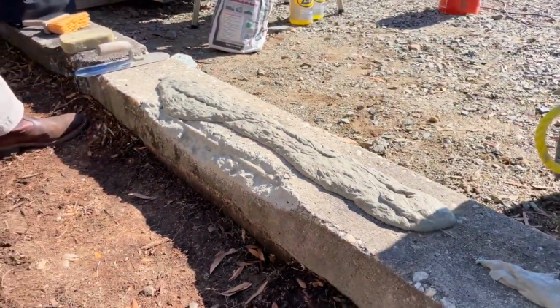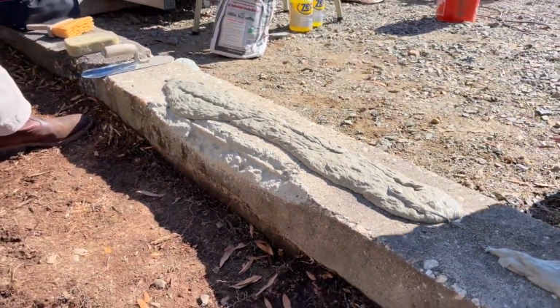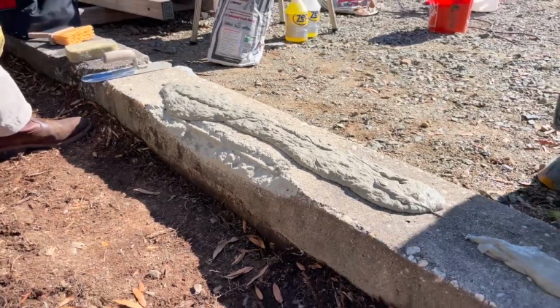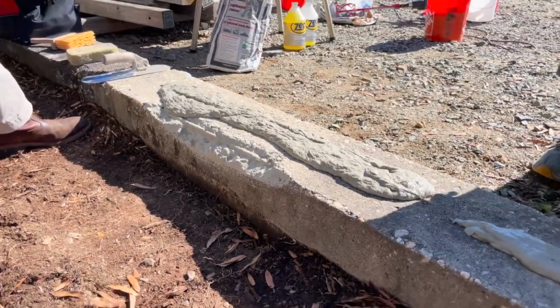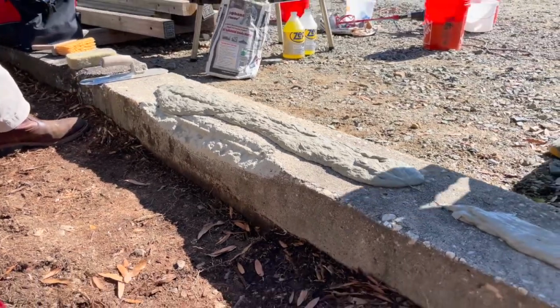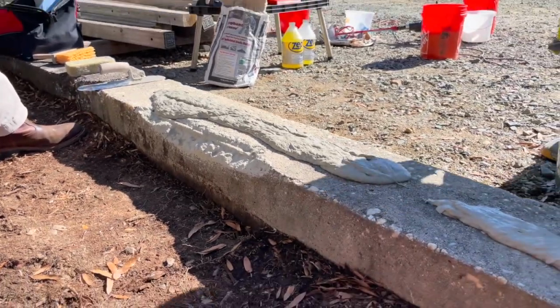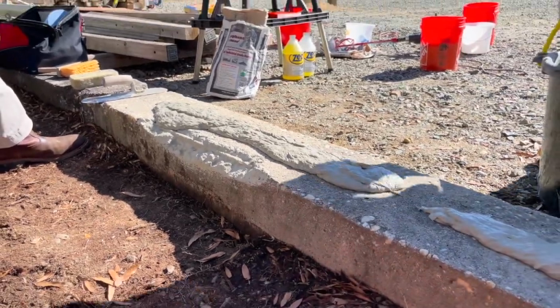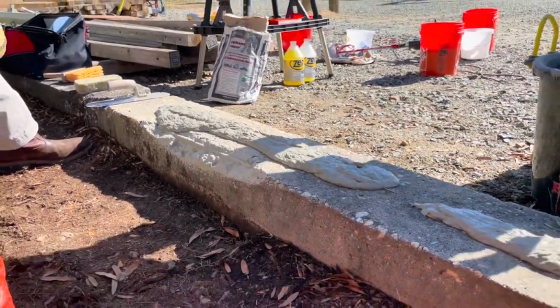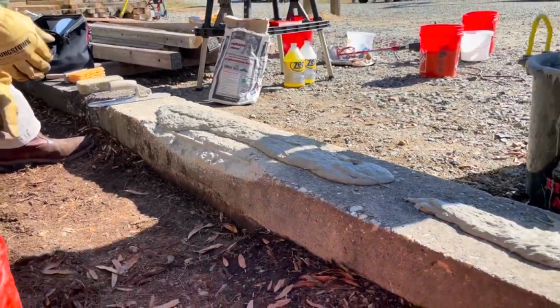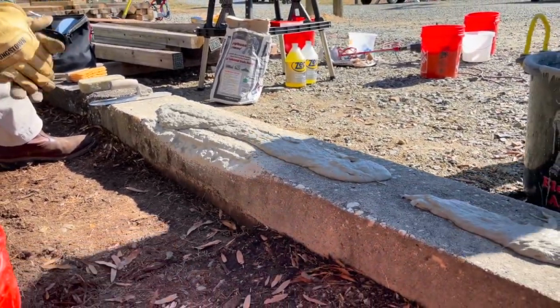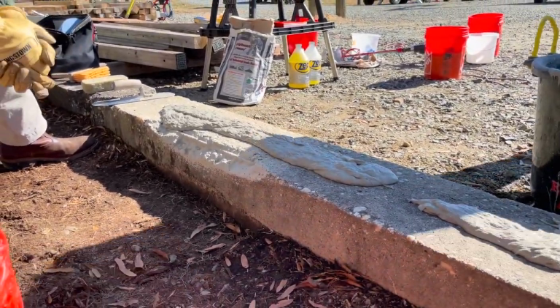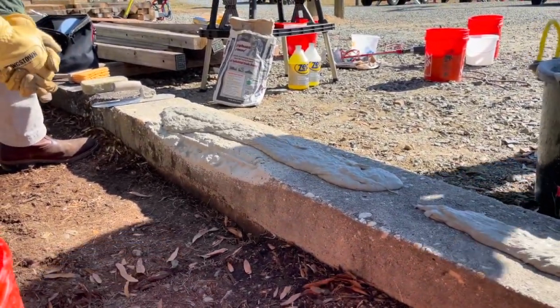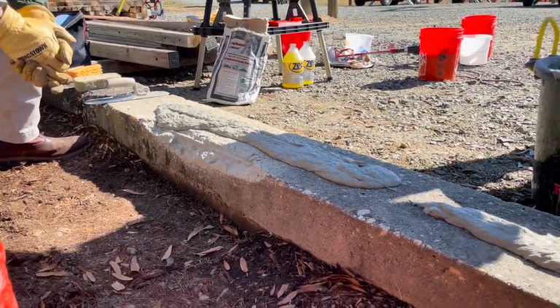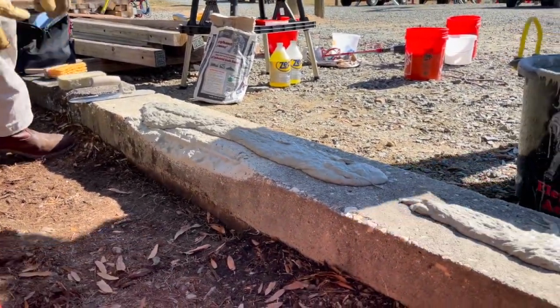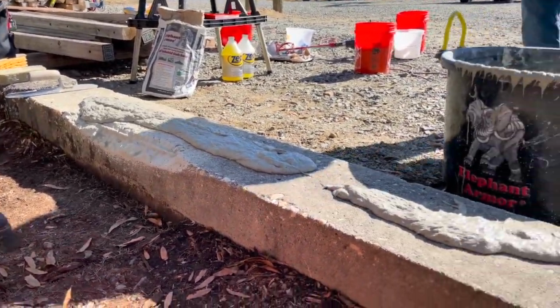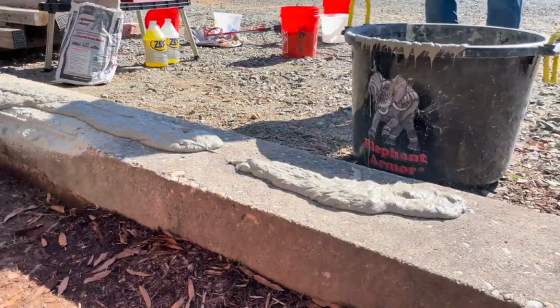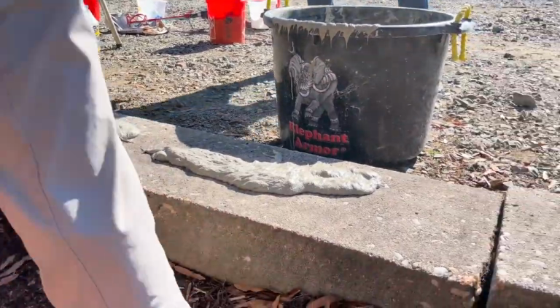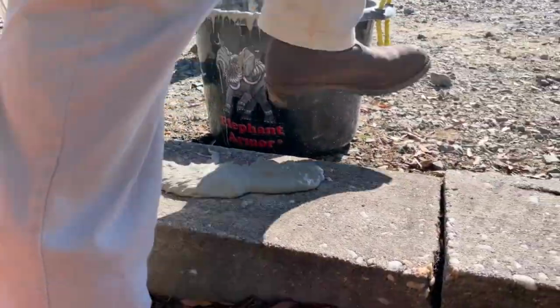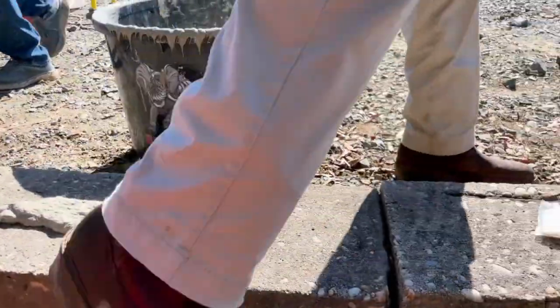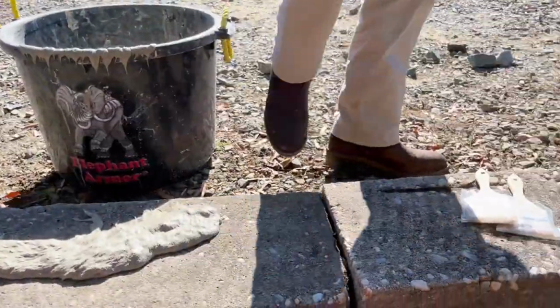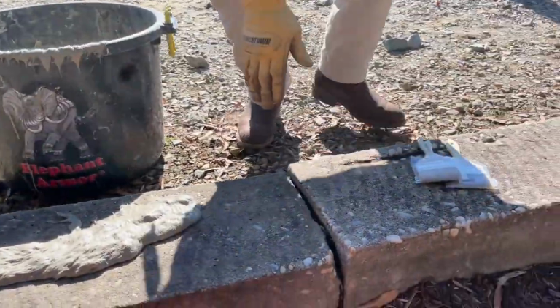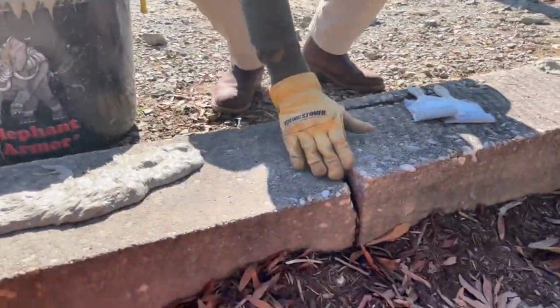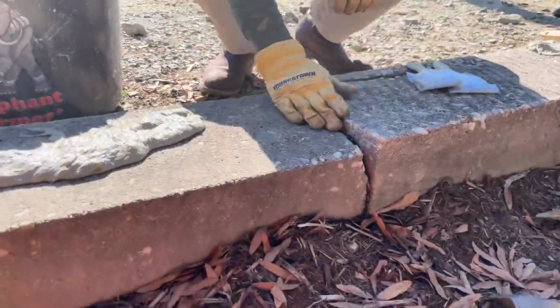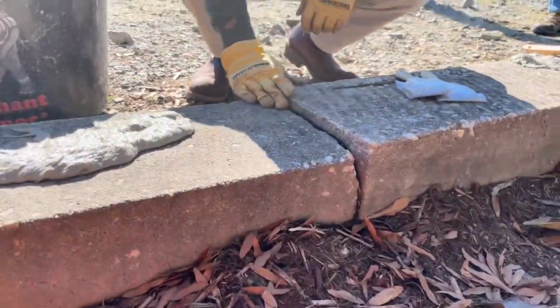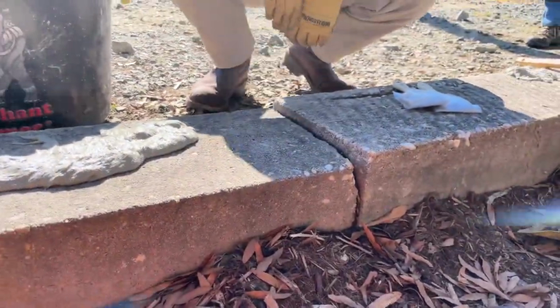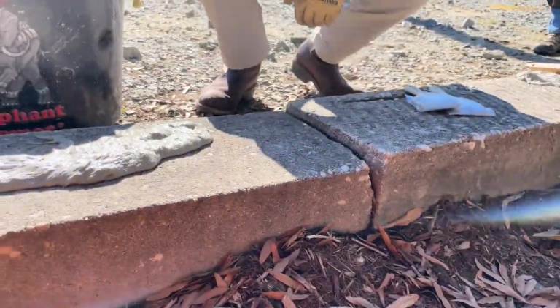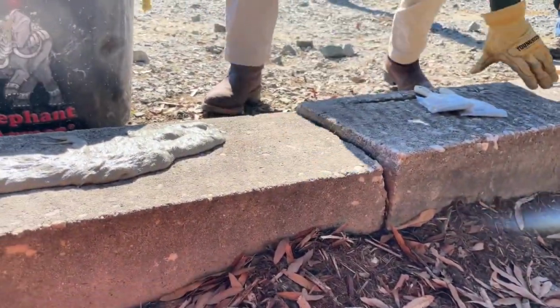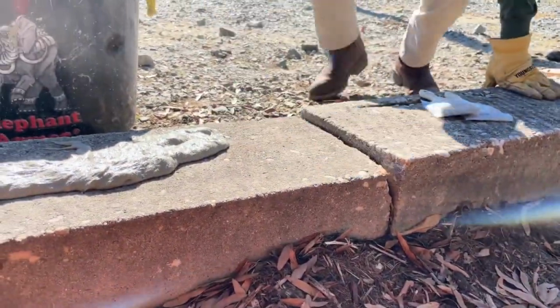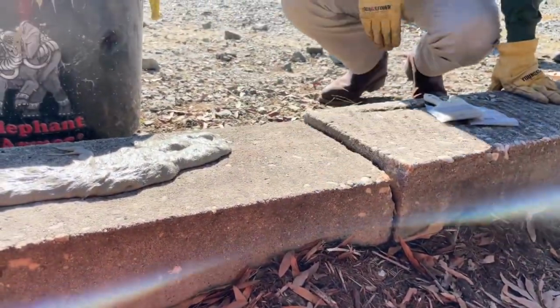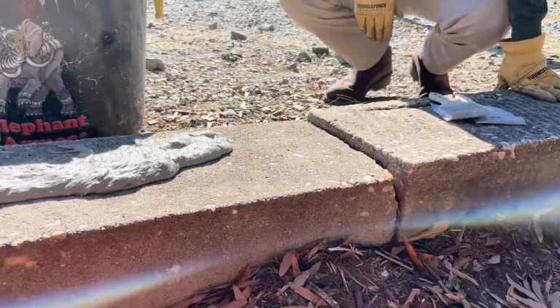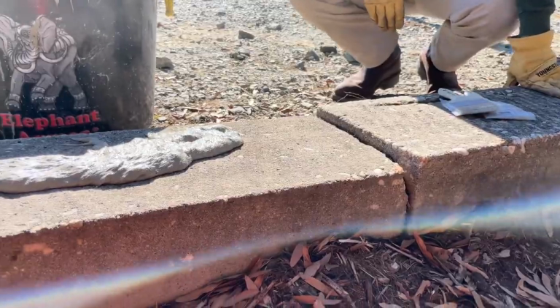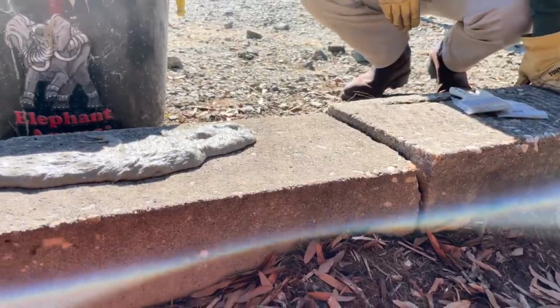This product can be worked with a trowel or a magic squeegee that we can also provide you with. If you come over here, you will also see a tripping hazard — these type of situations can be rectified with Elephant Armor.